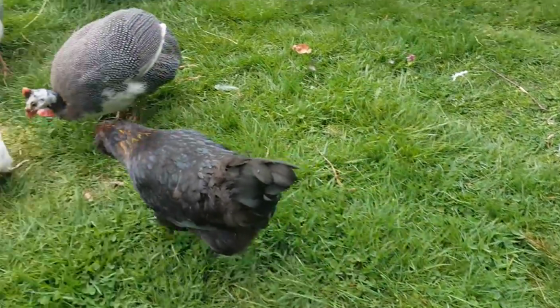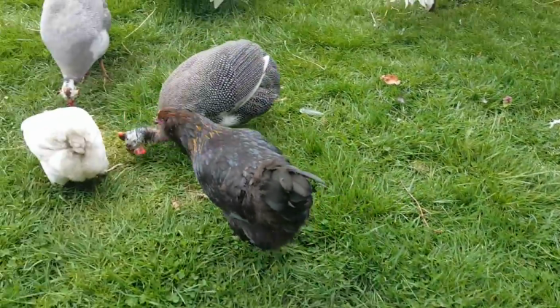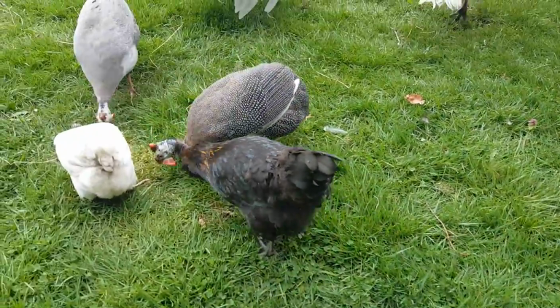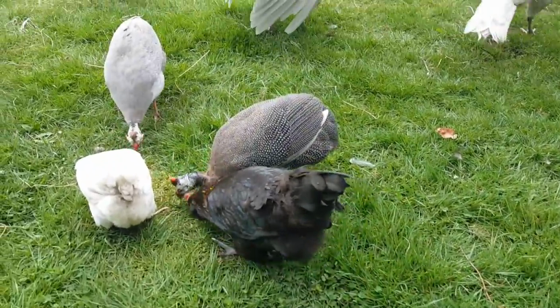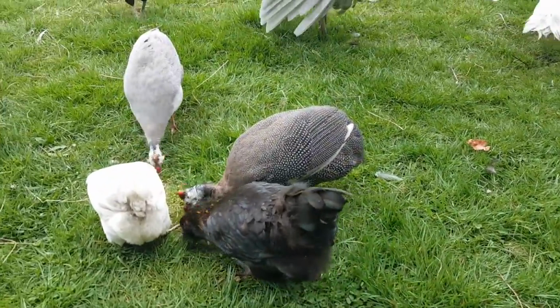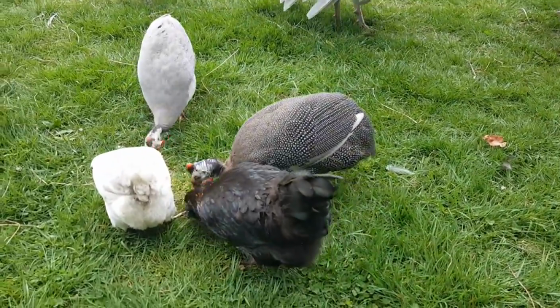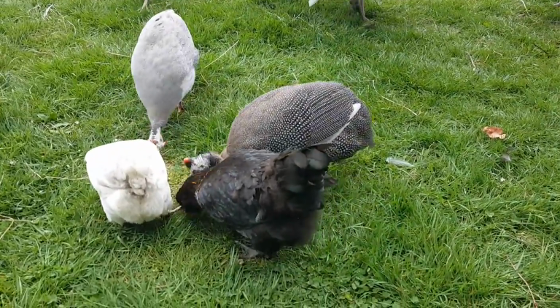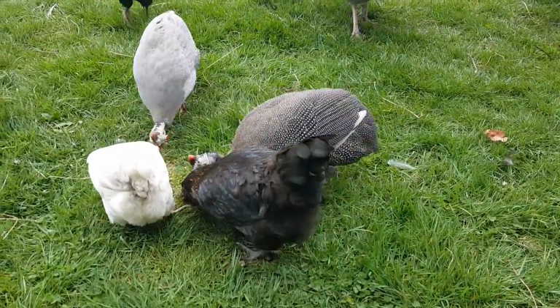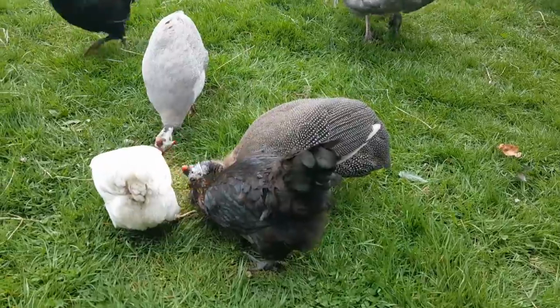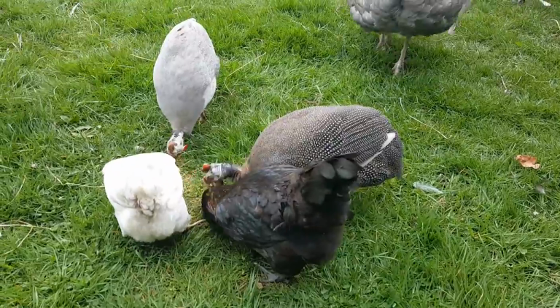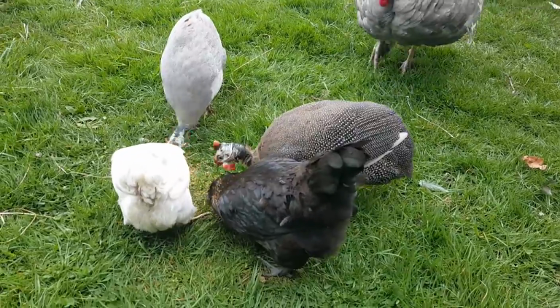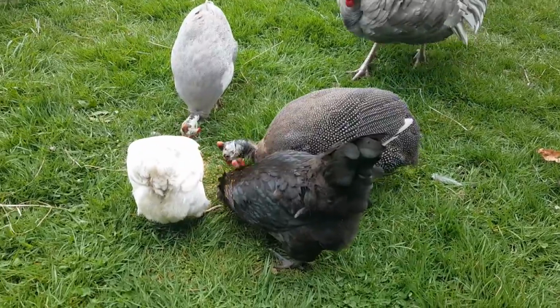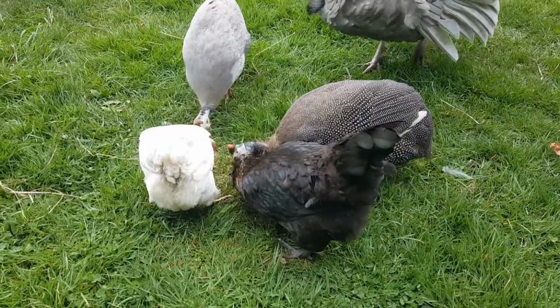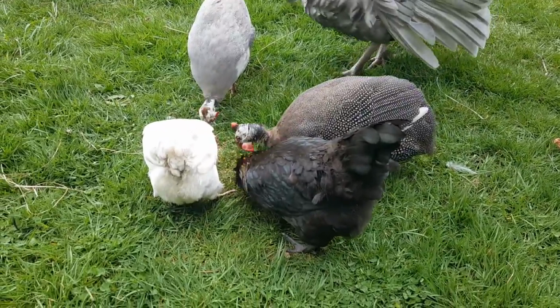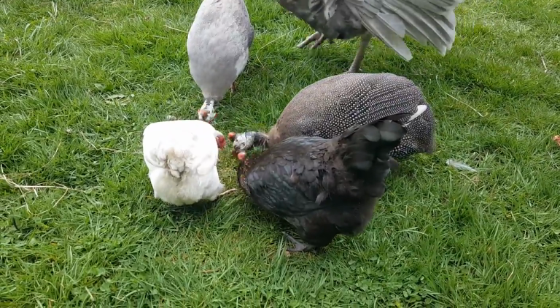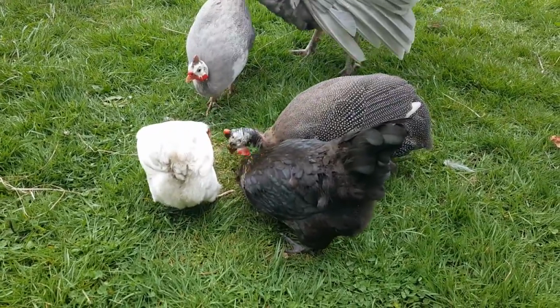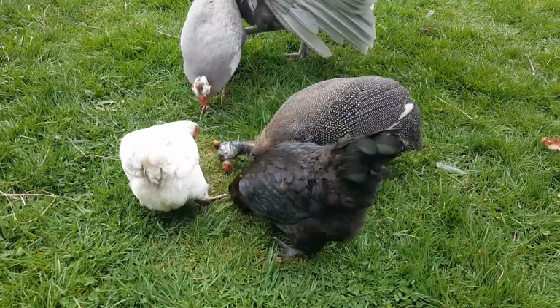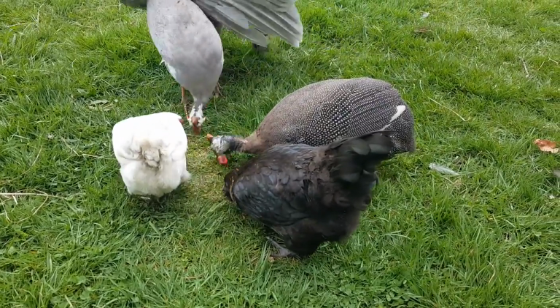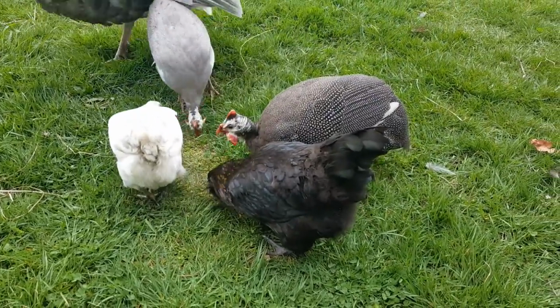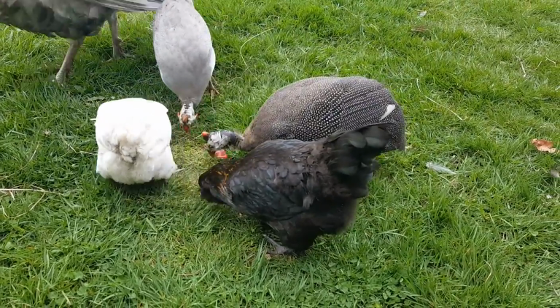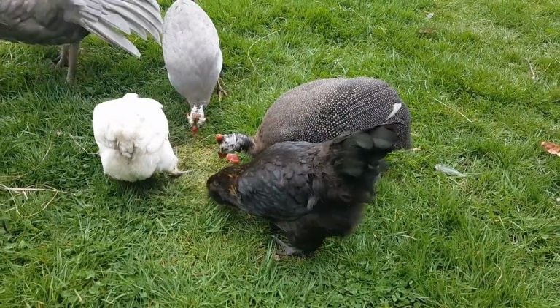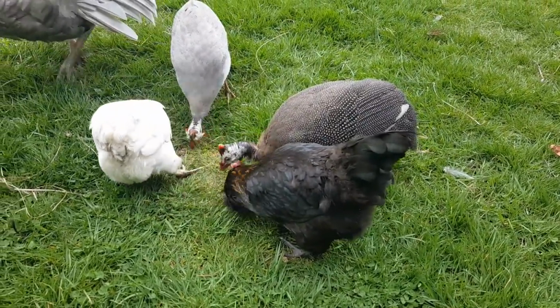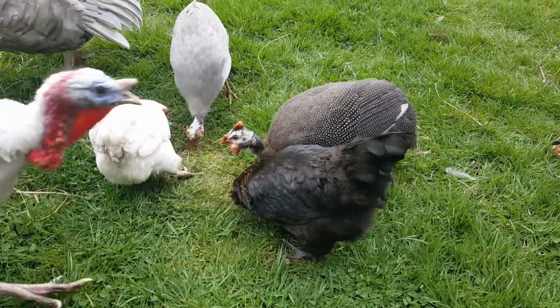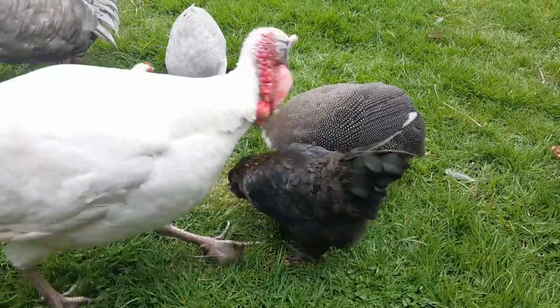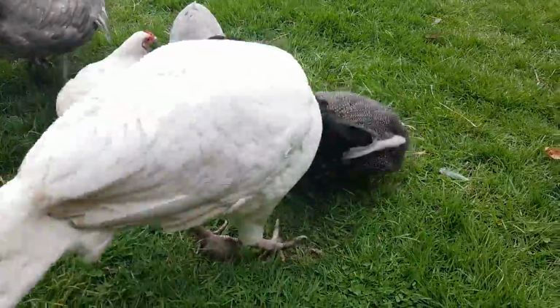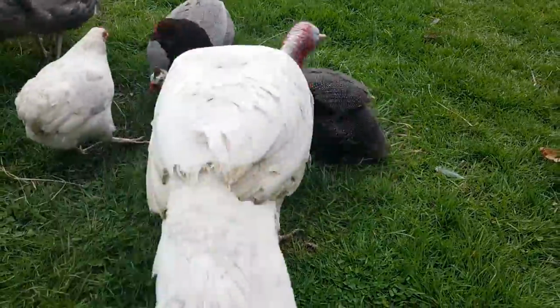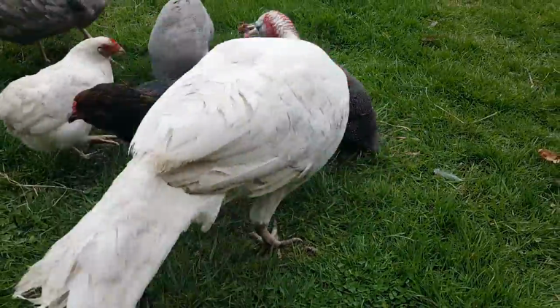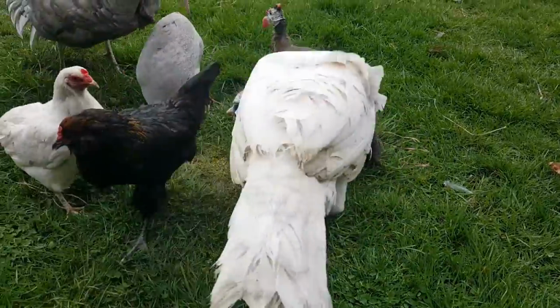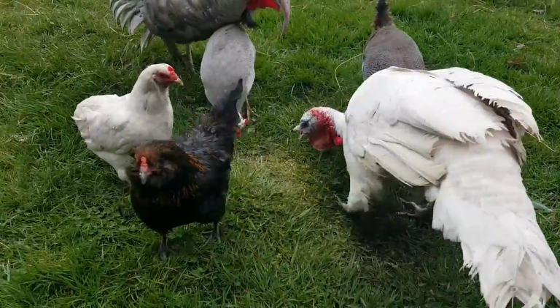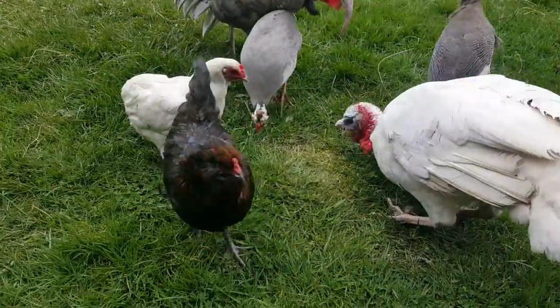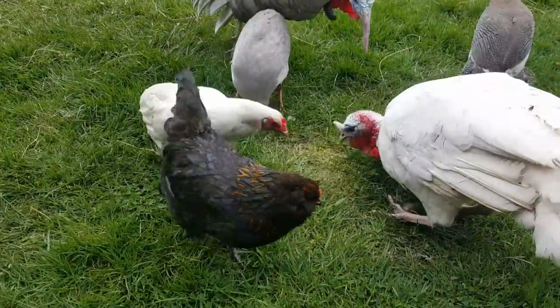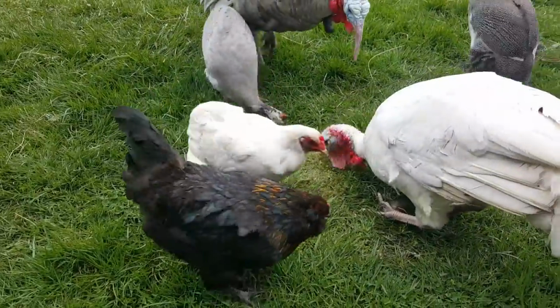Some of the Americanas will have tails just because of the way they were bred to get the Americanas when they first started making them. It's like a gene thing, so some will and some won't.